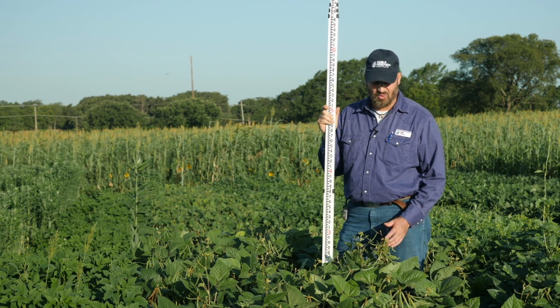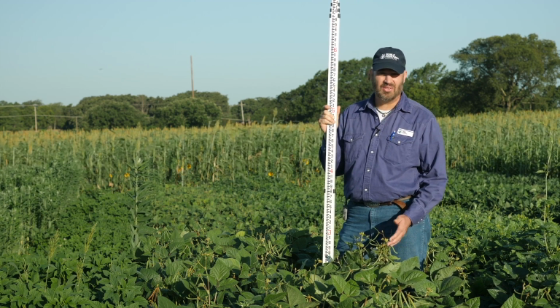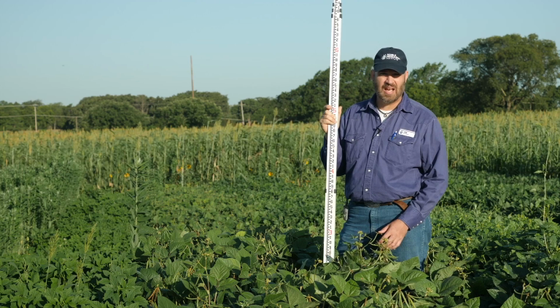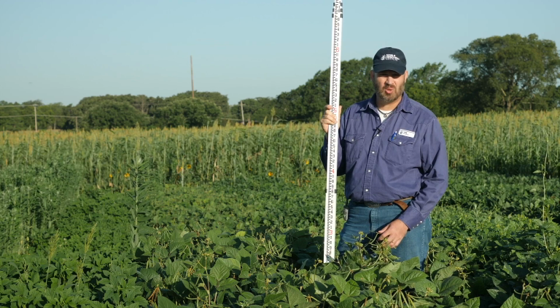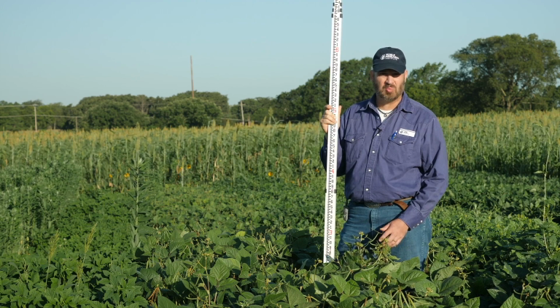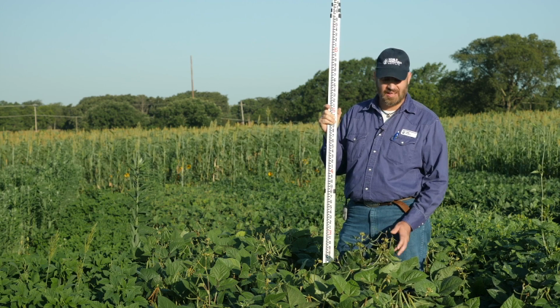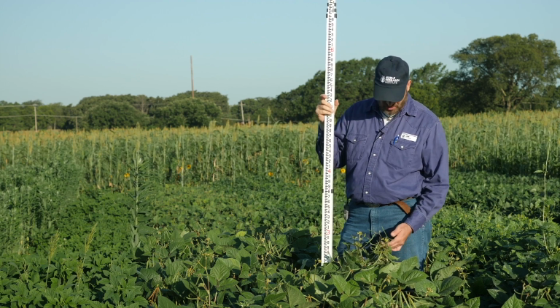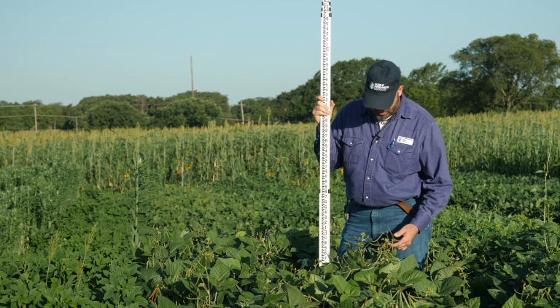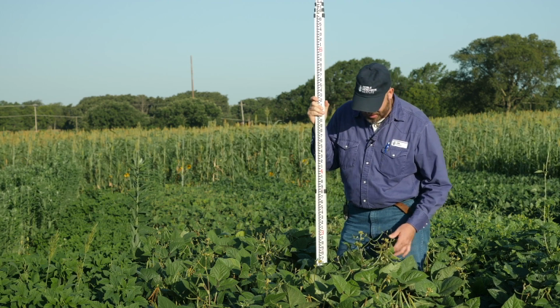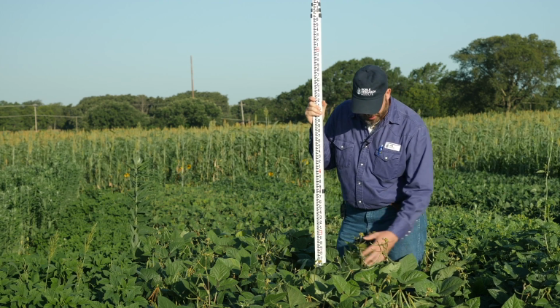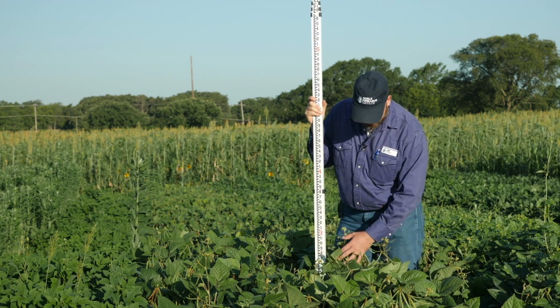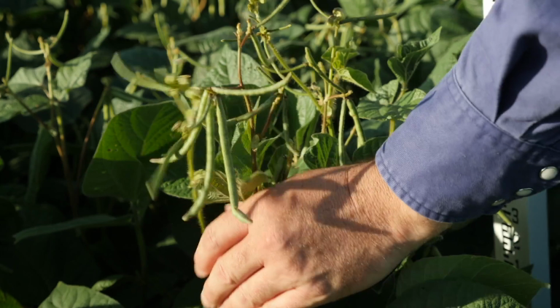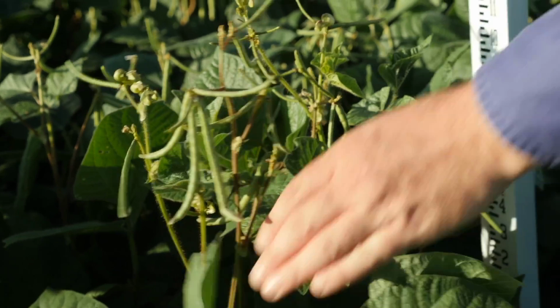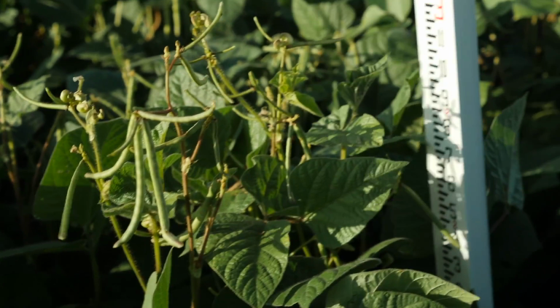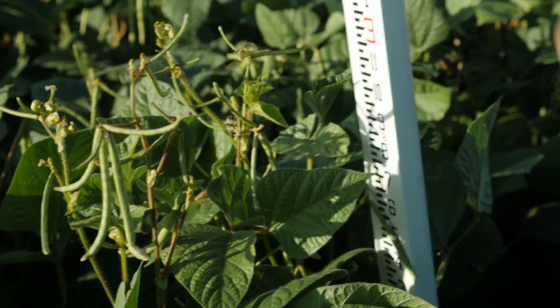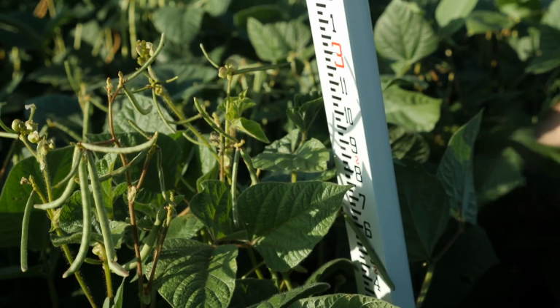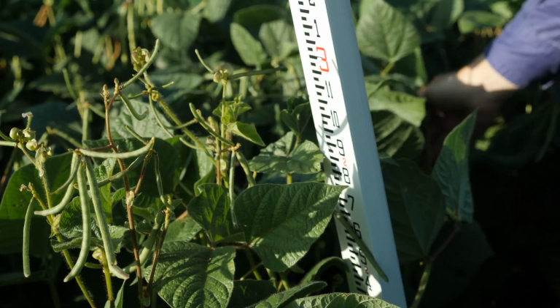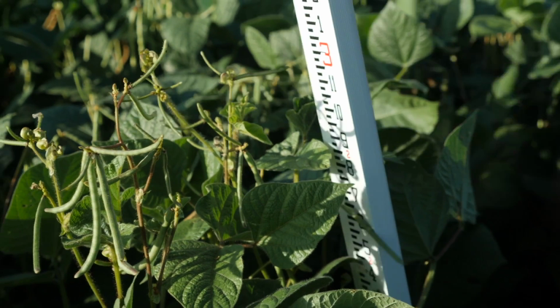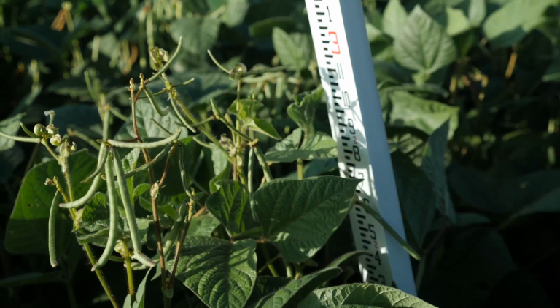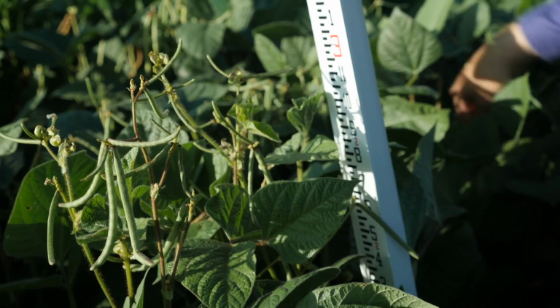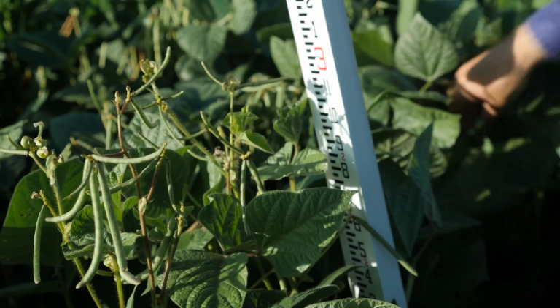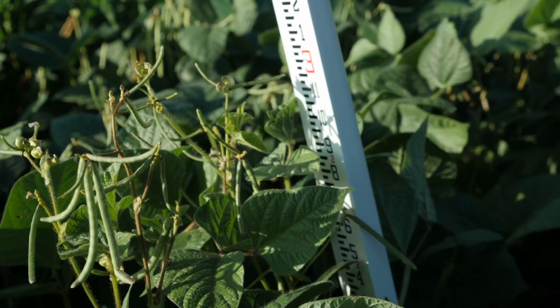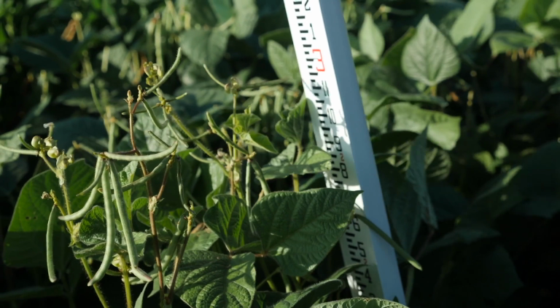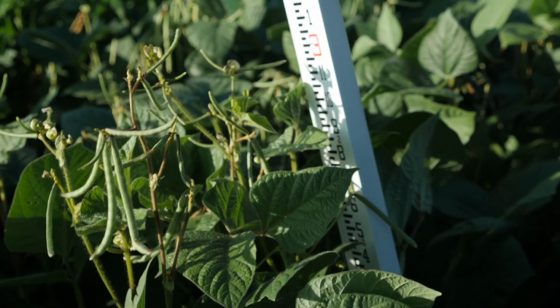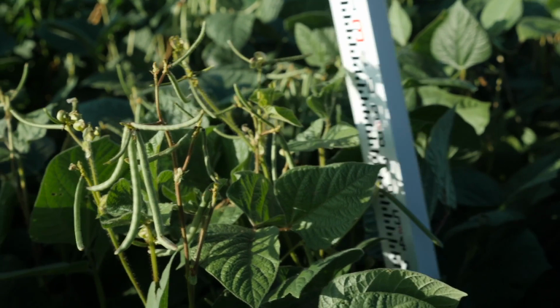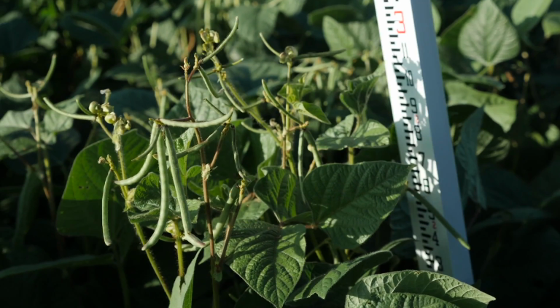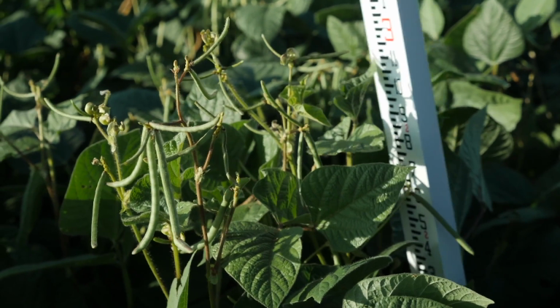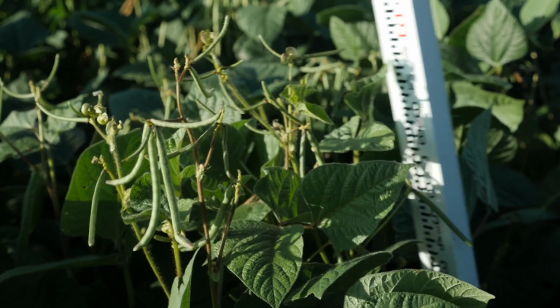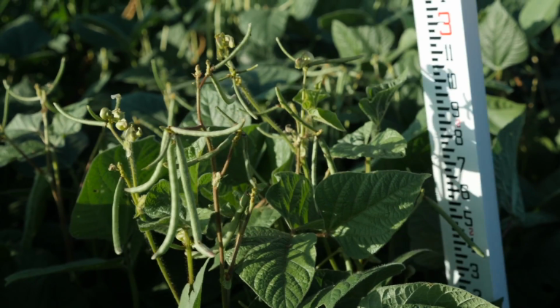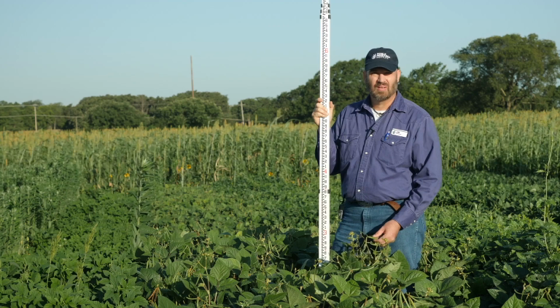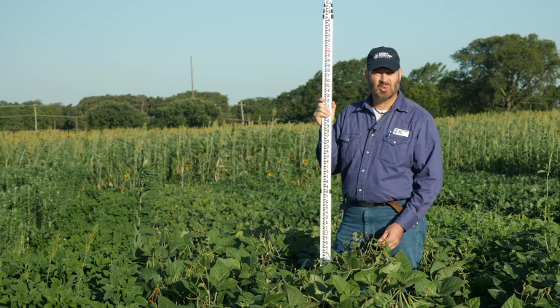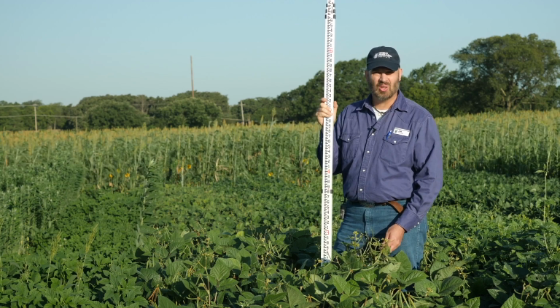We're now ten and a half weeks post planting, and we've got about three foot of height on these beans. Nice healthy looking beans, no-till drilled into a heavy clay soil here in Ardmore, Oklahoma.